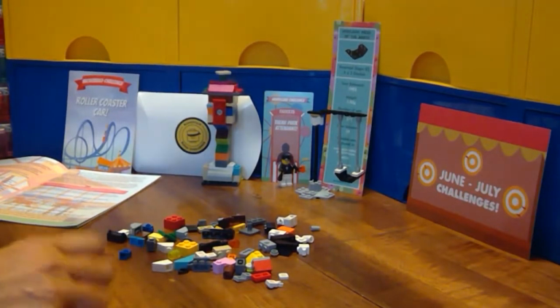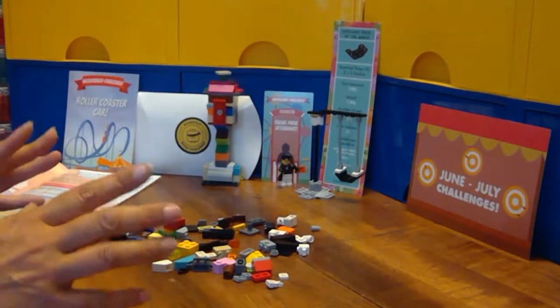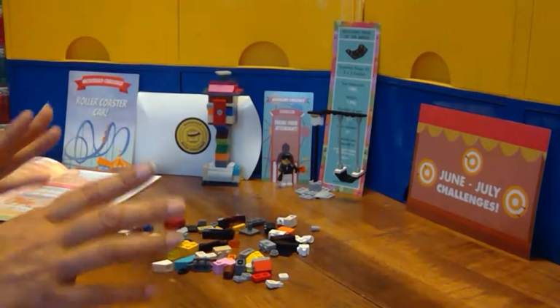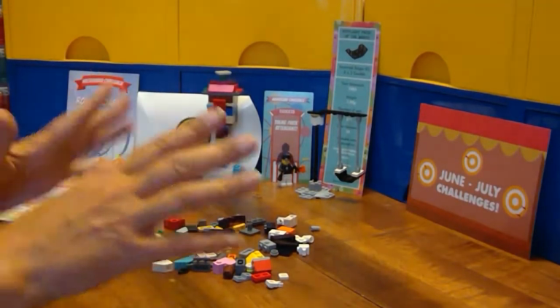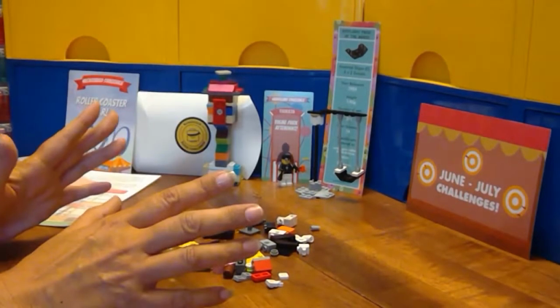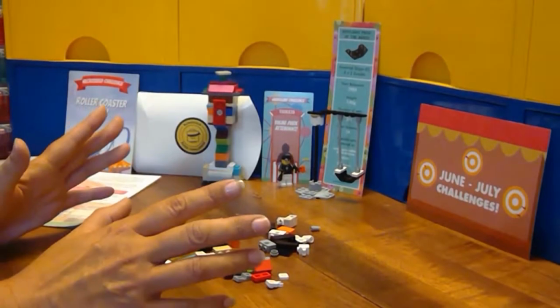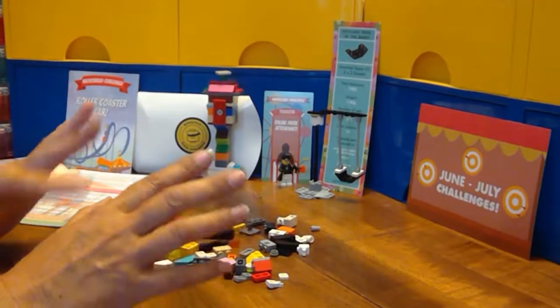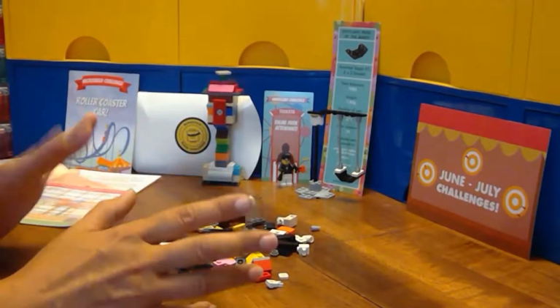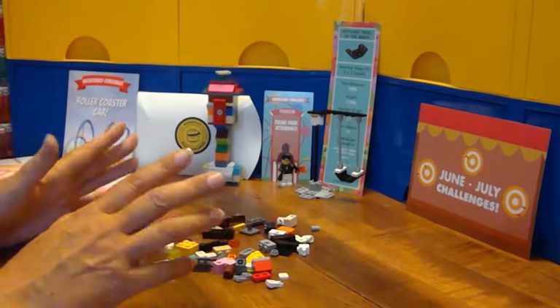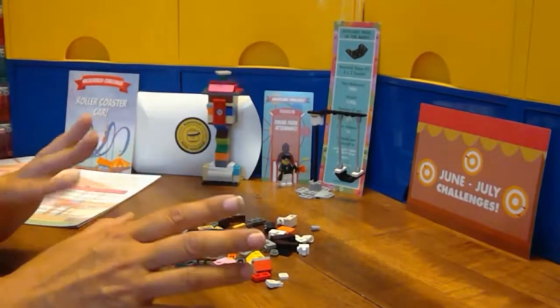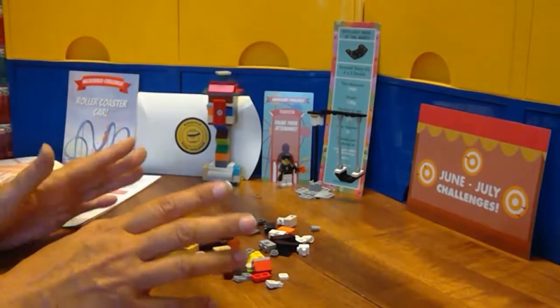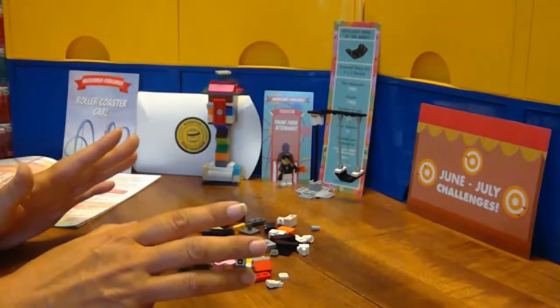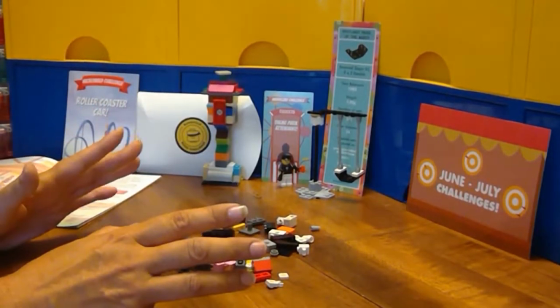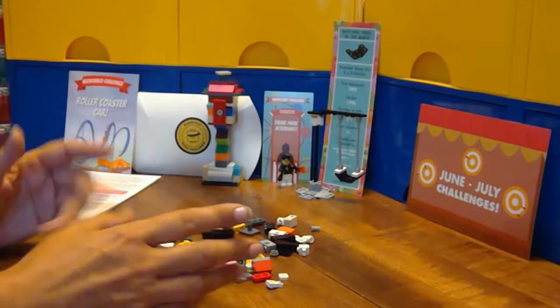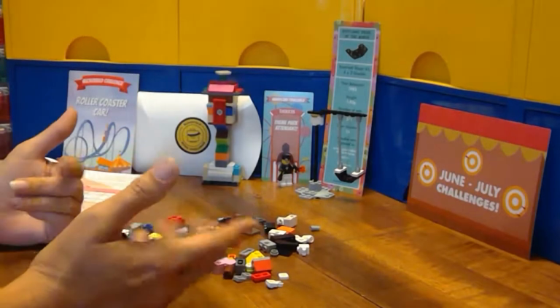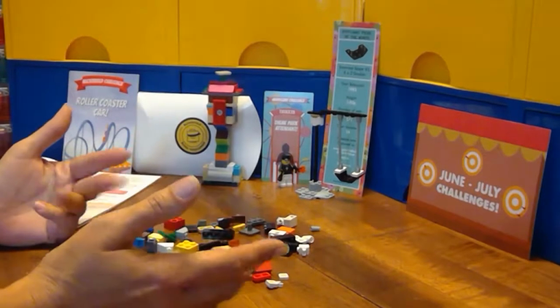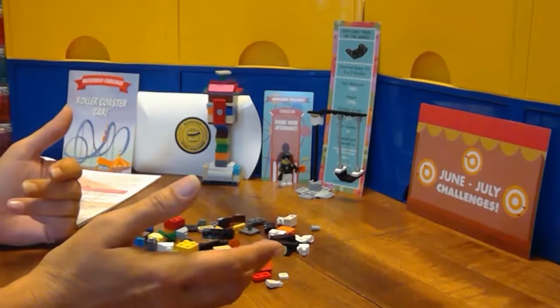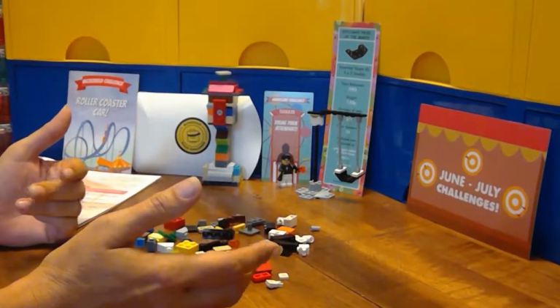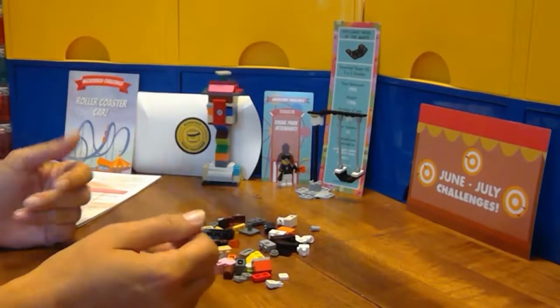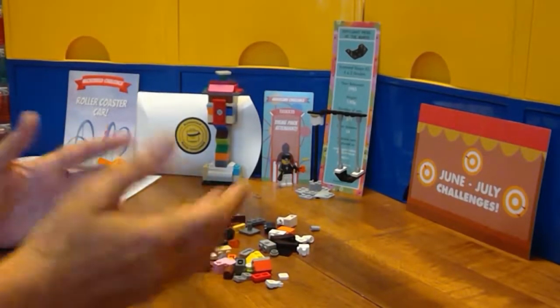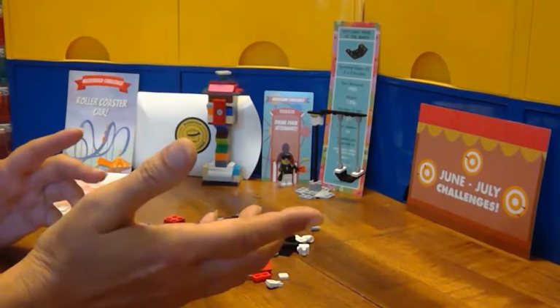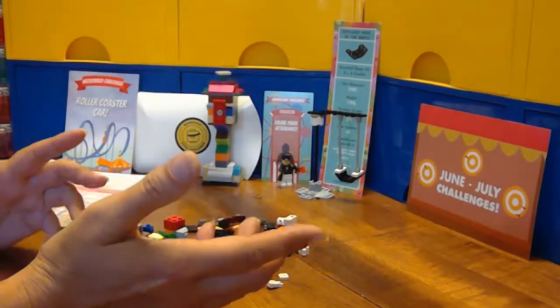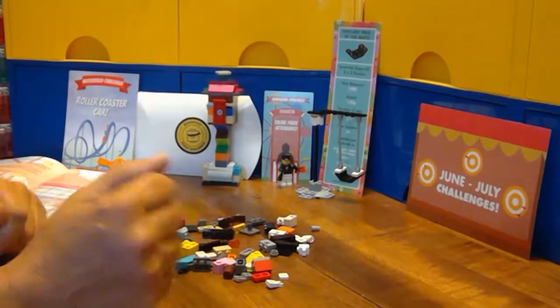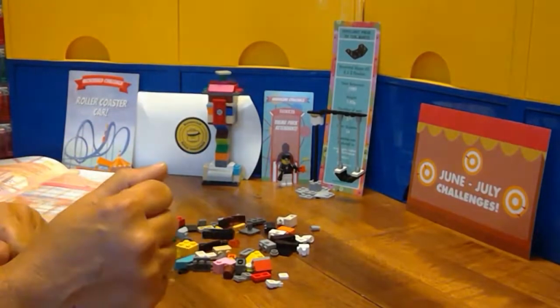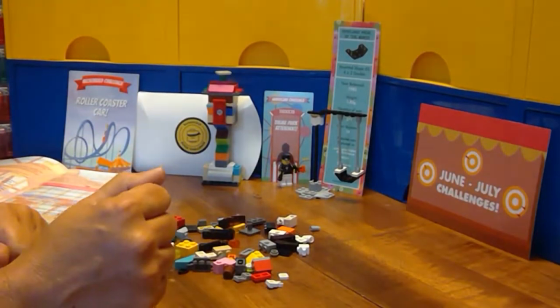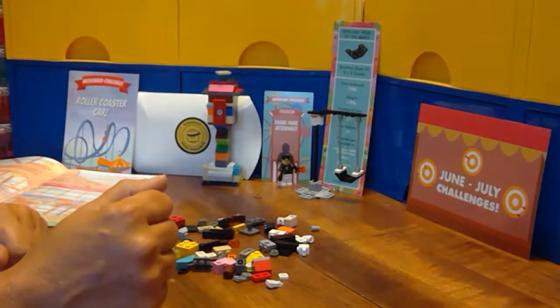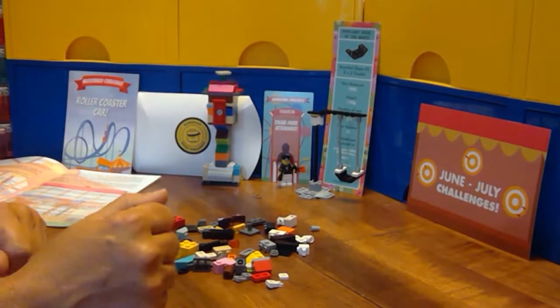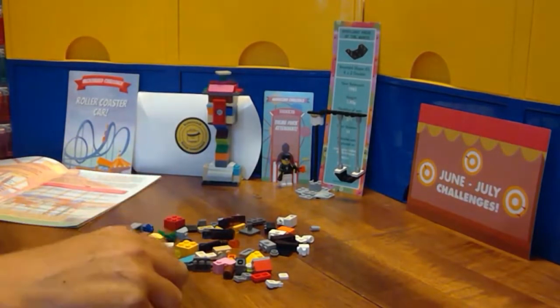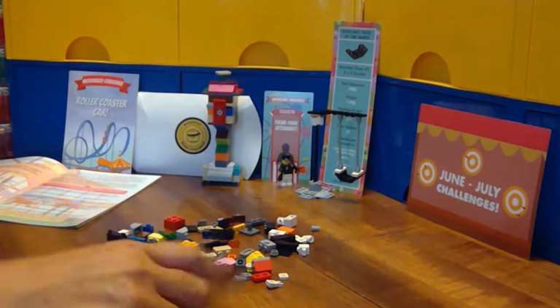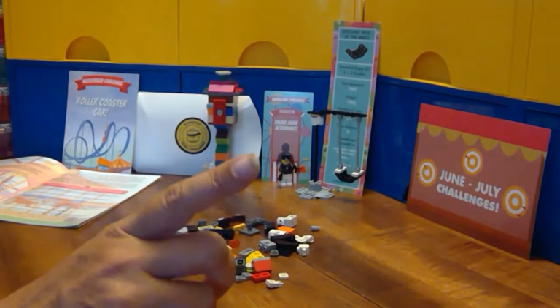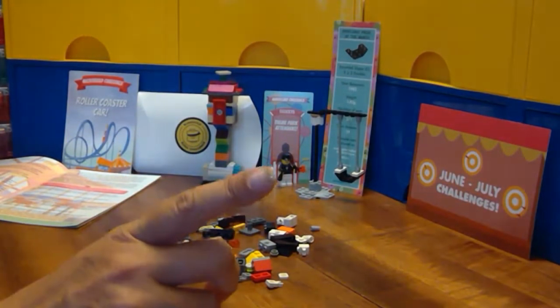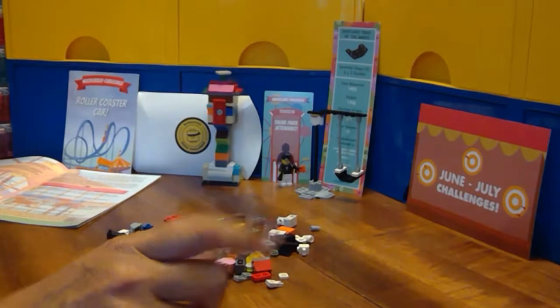You can either pause, make your micro build, and then come back and compare, or keep watching and see what I come up with. Either way, see you in a minute.